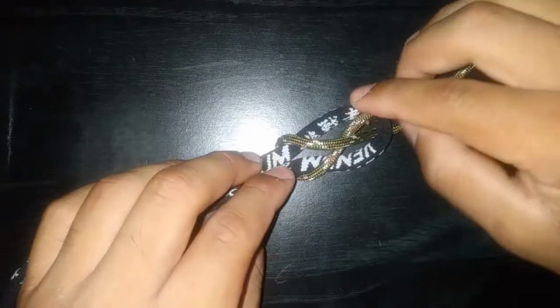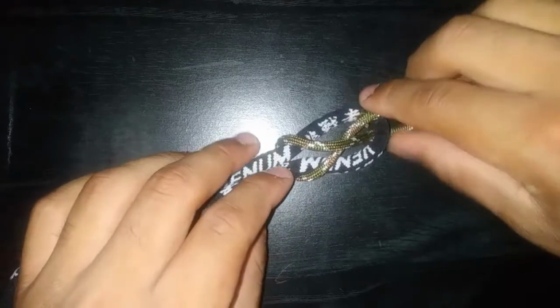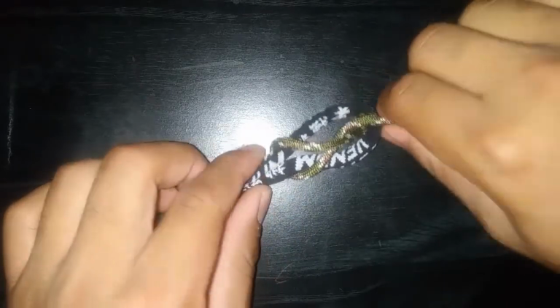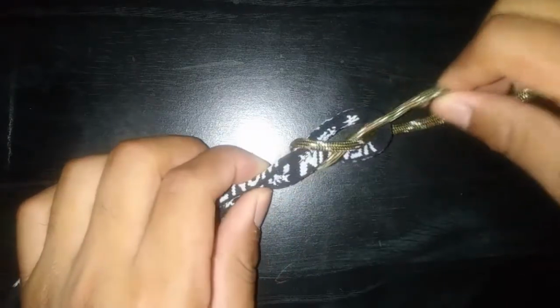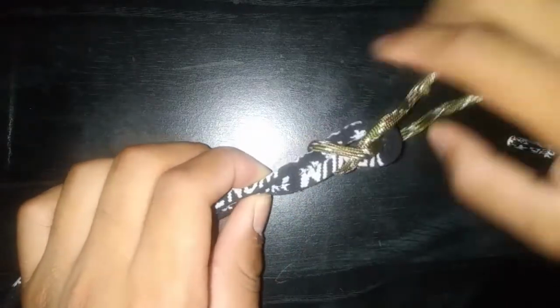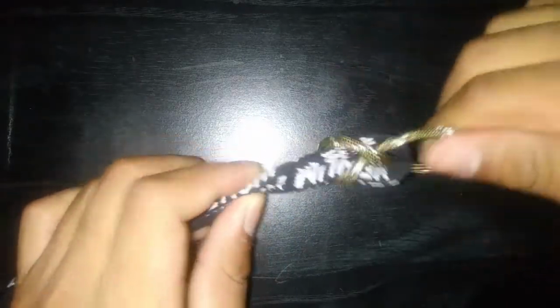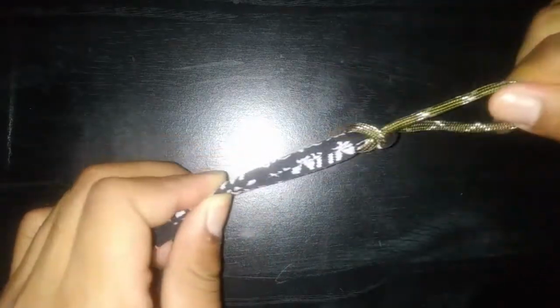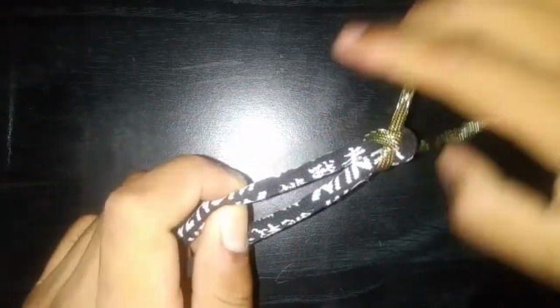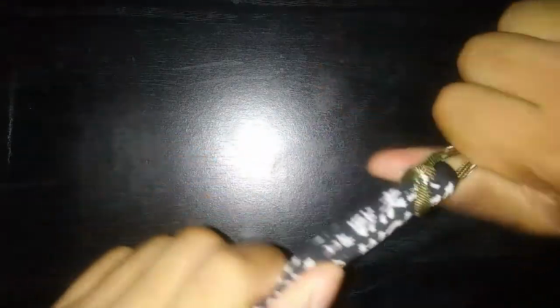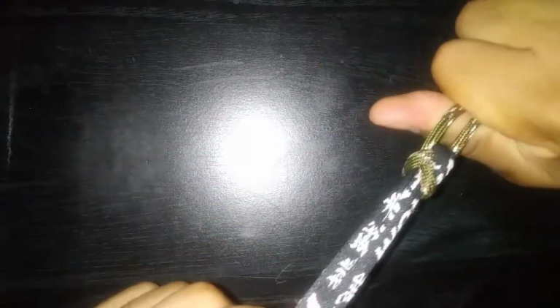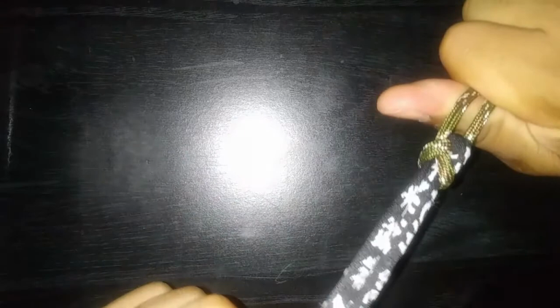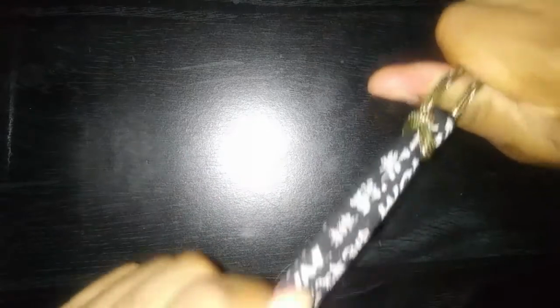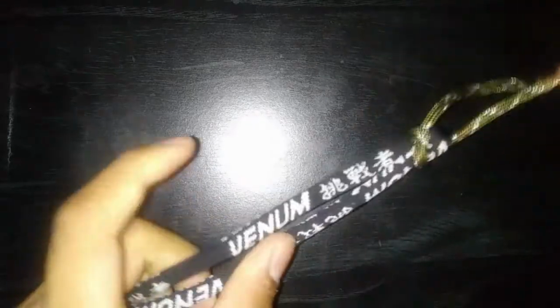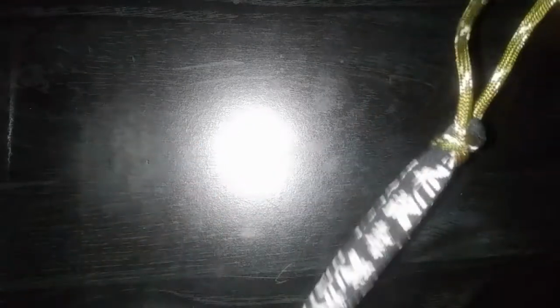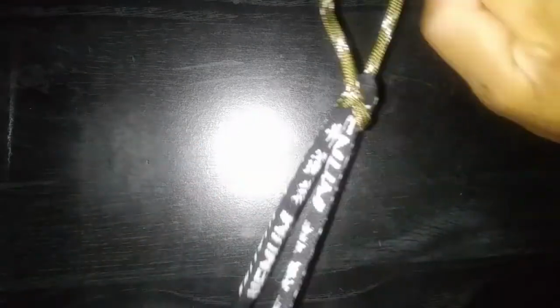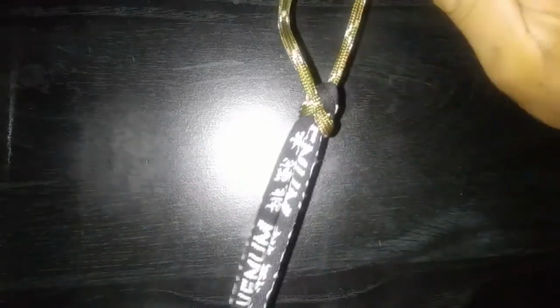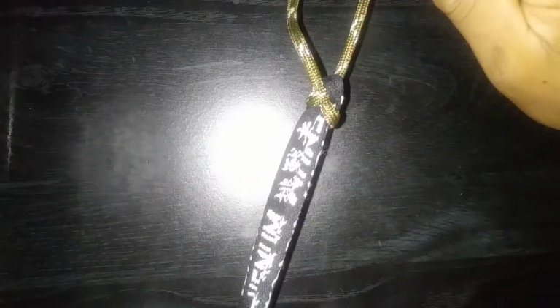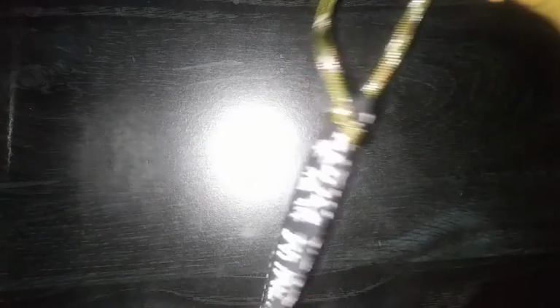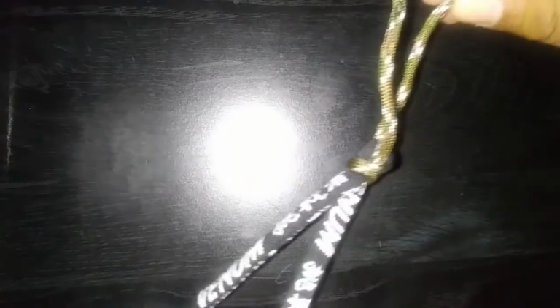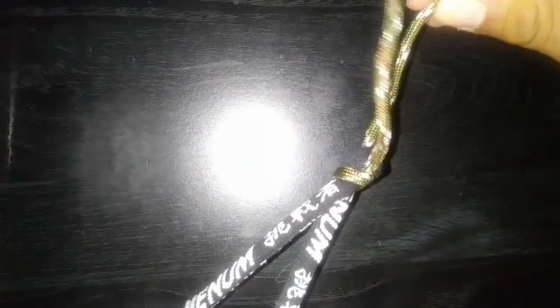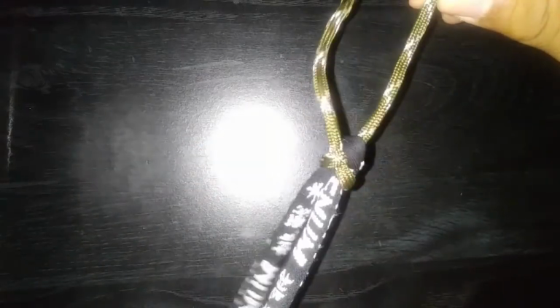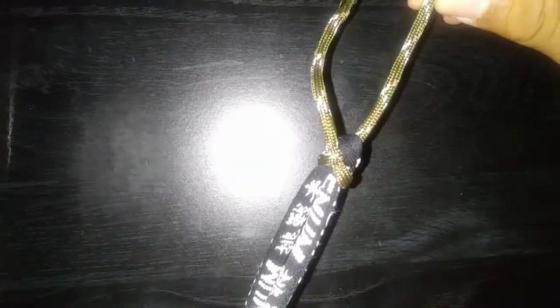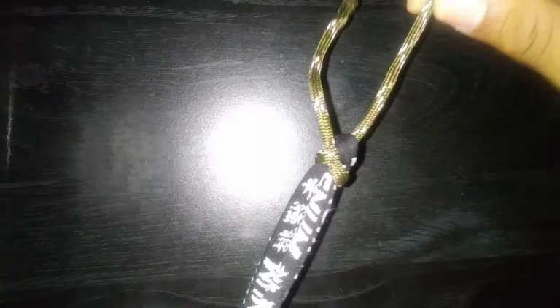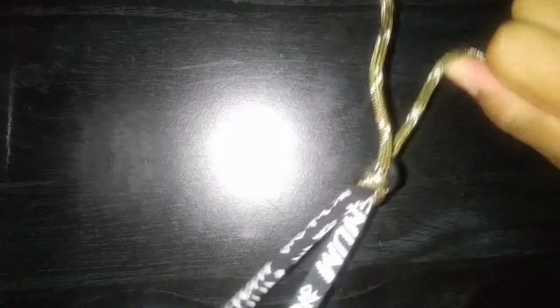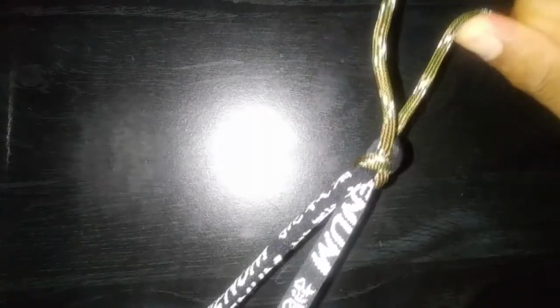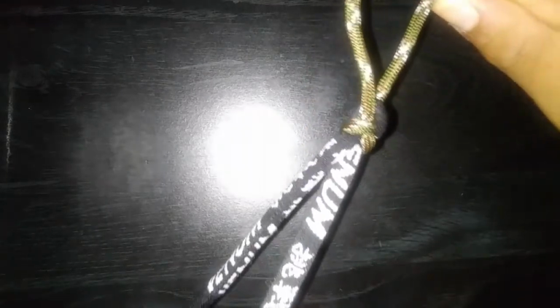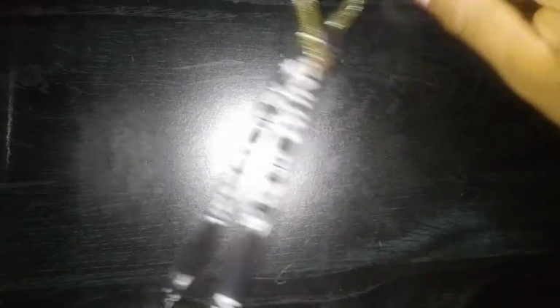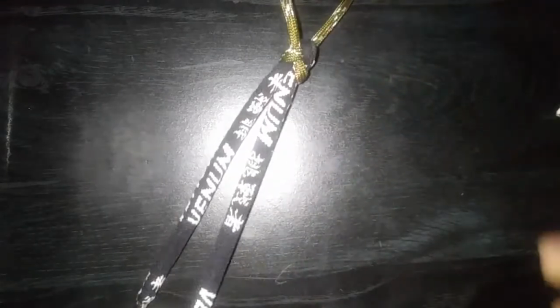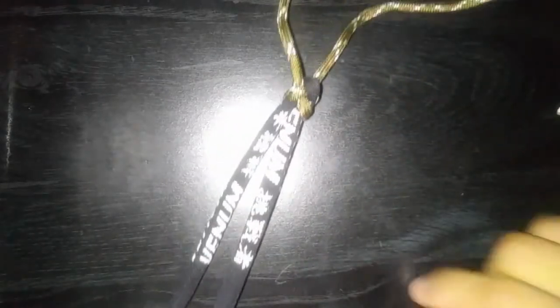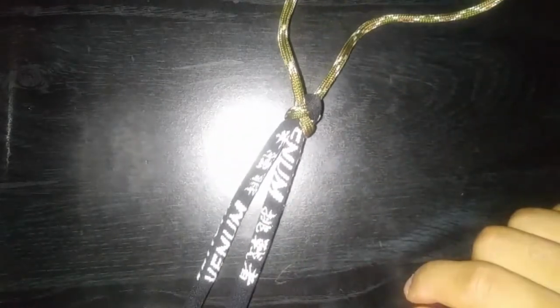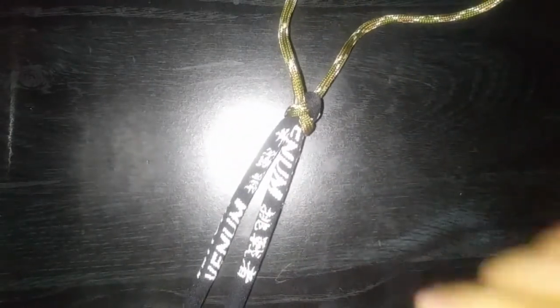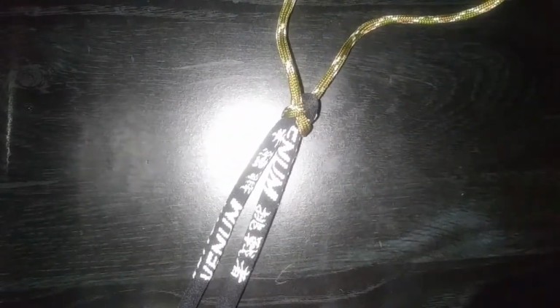From here you just pull and tighten. Now you've made the sheet bend. Hope you guys enjoyed — comment, like, subscribe and we'll catch you next time.